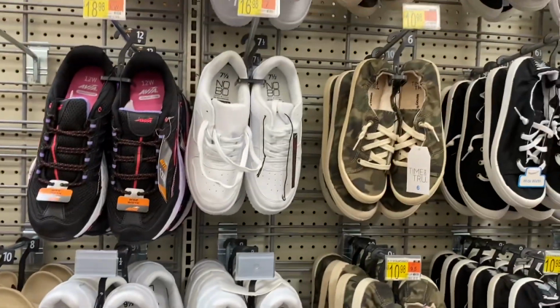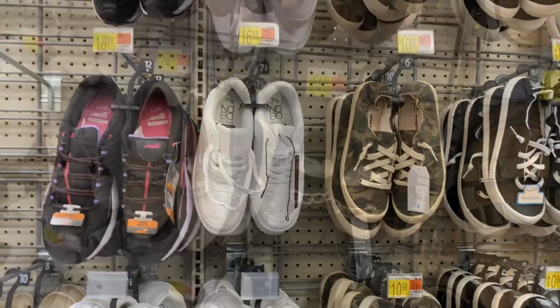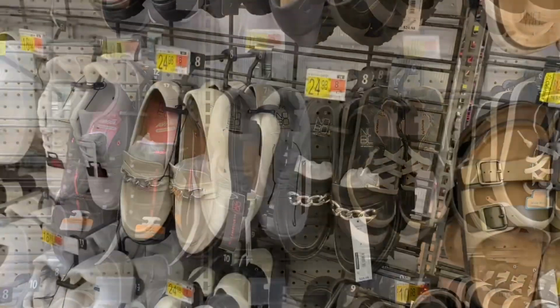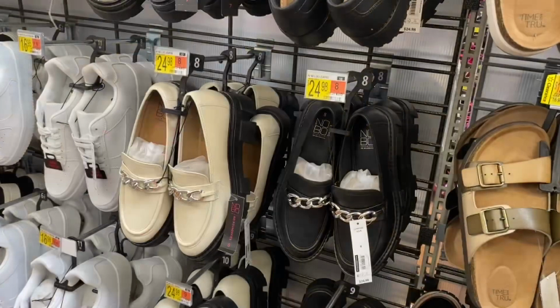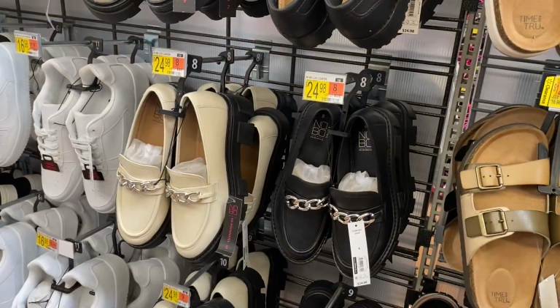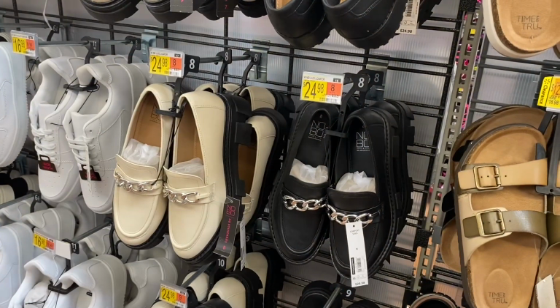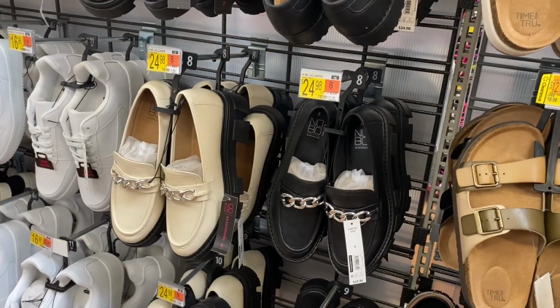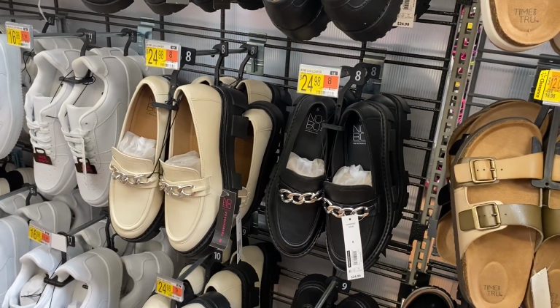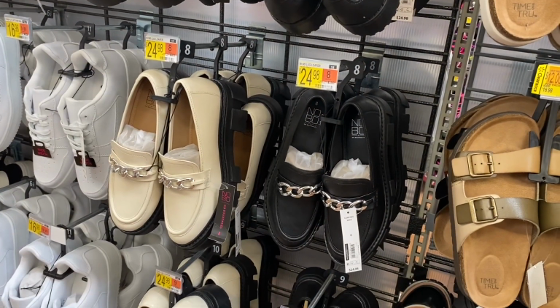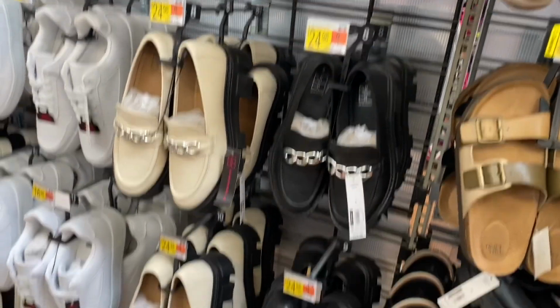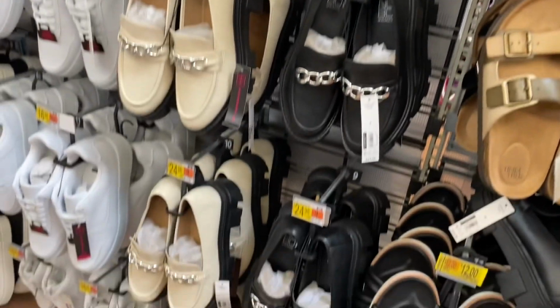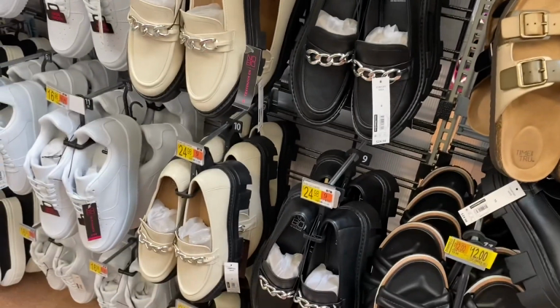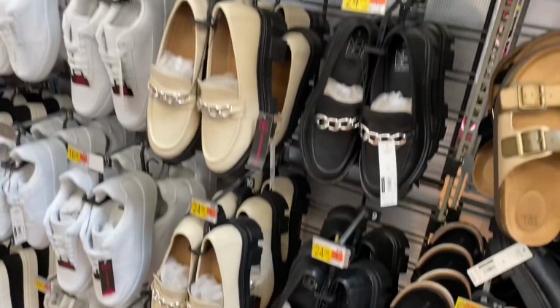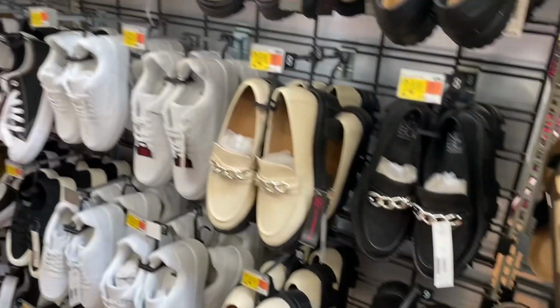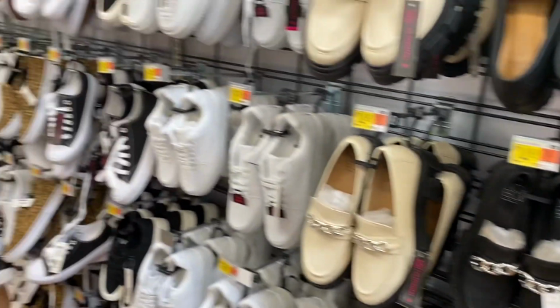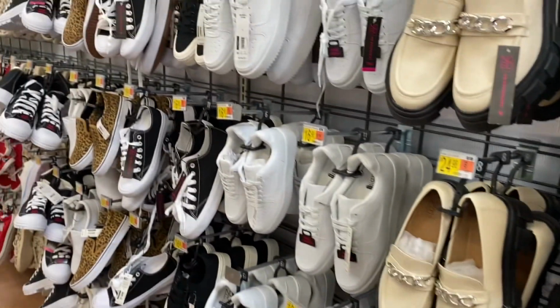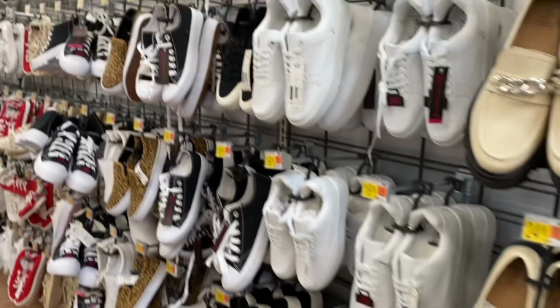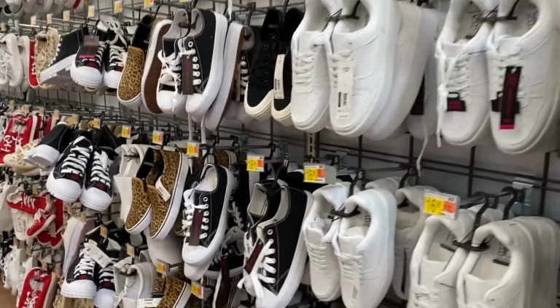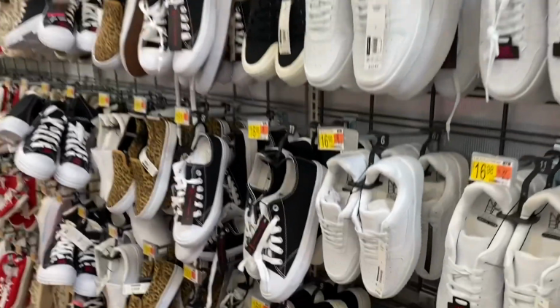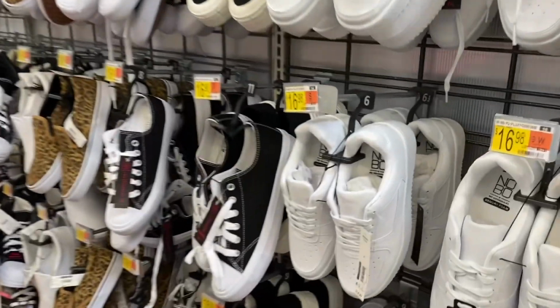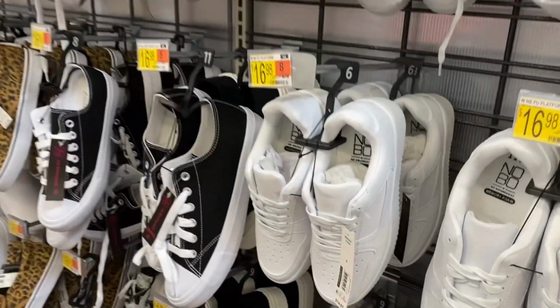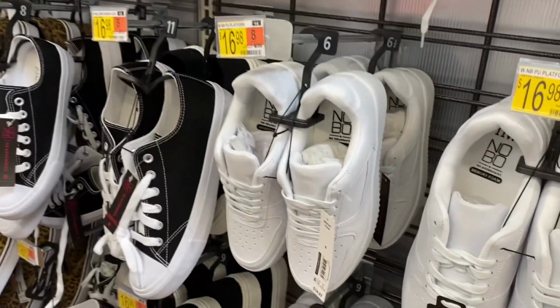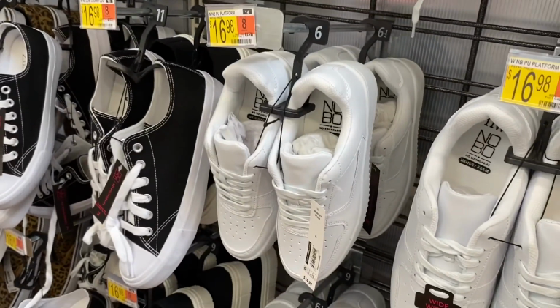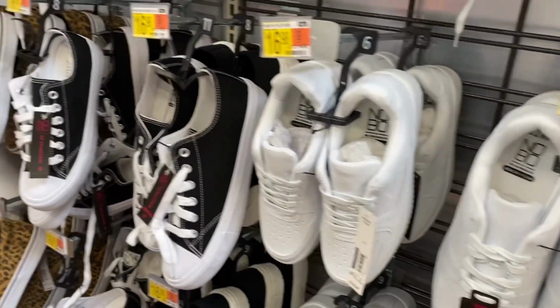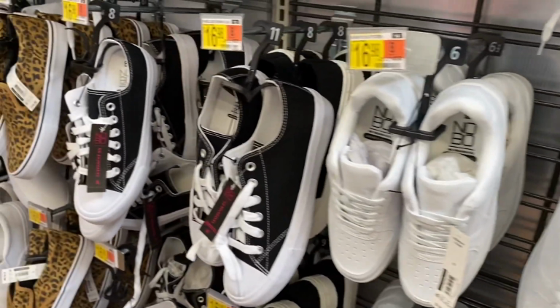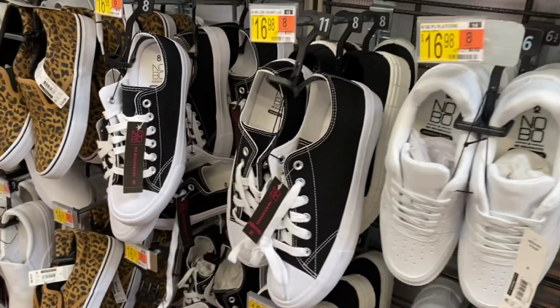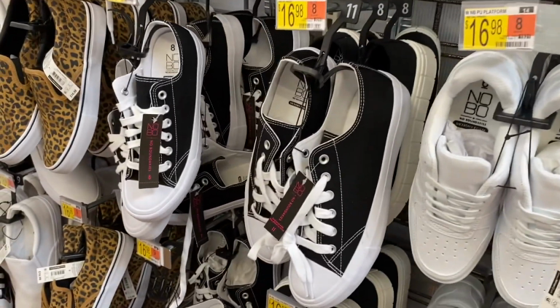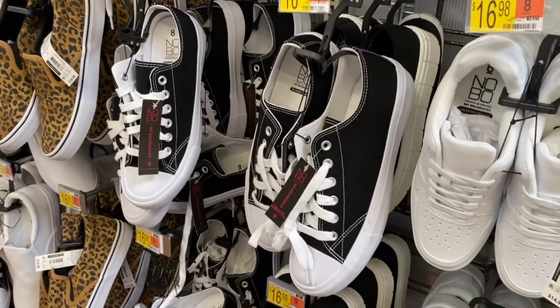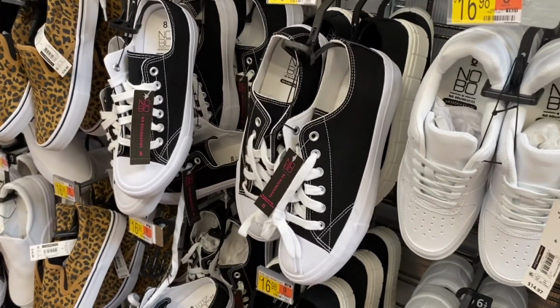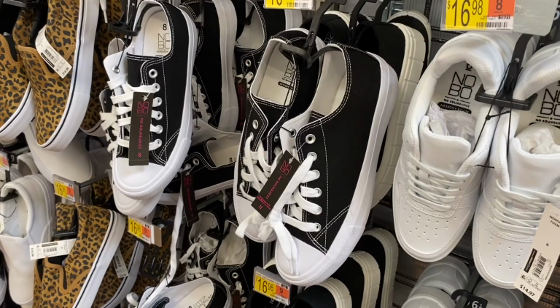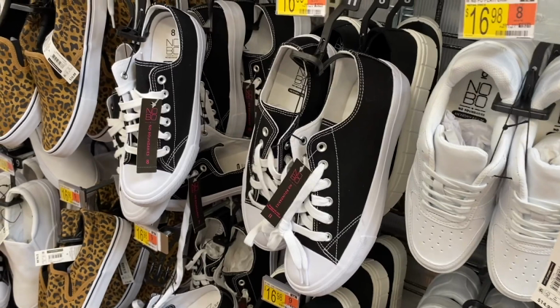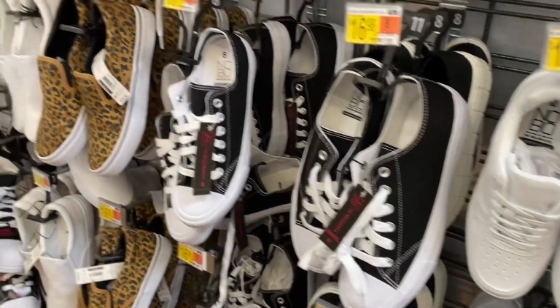Those were new last time — it's the lug loafers, they come in two colors. I wonder if they're going to get more color choices. Here's some more of the platforms — they have the No Boundary style. Oh, they have this one too, the chunky lugs for $16.98.